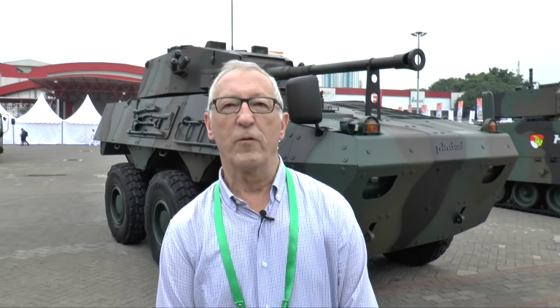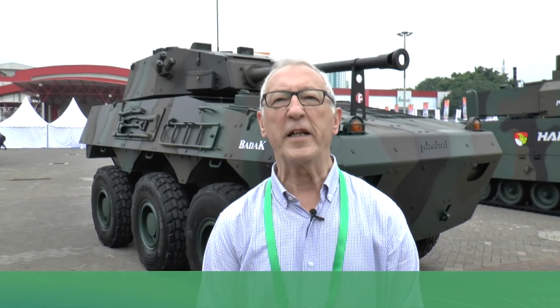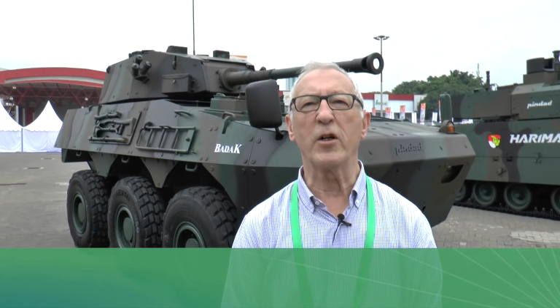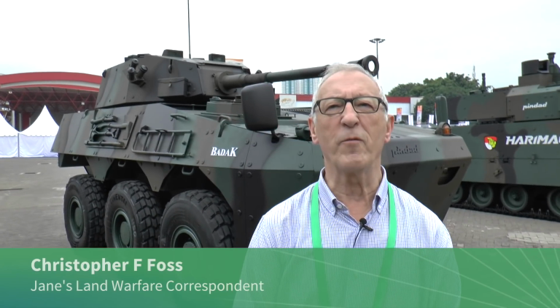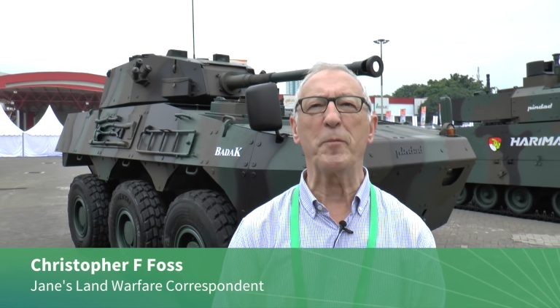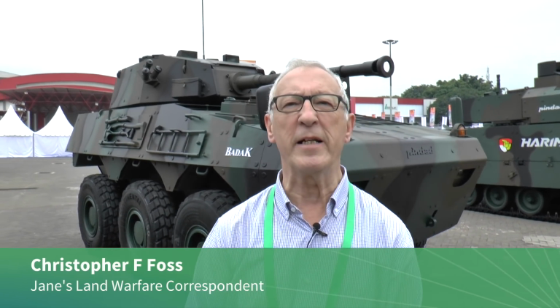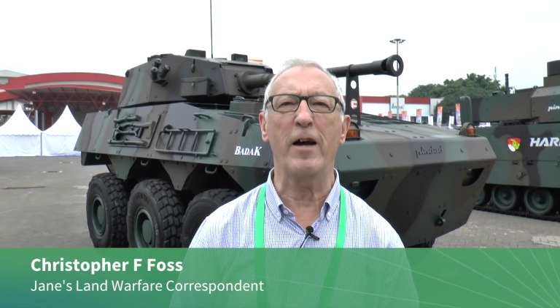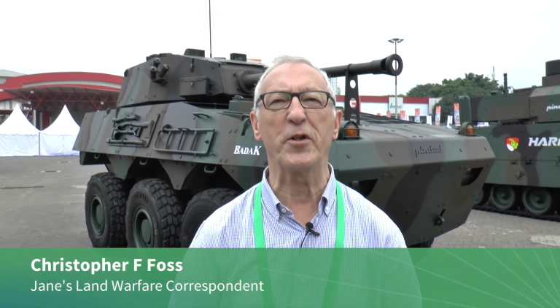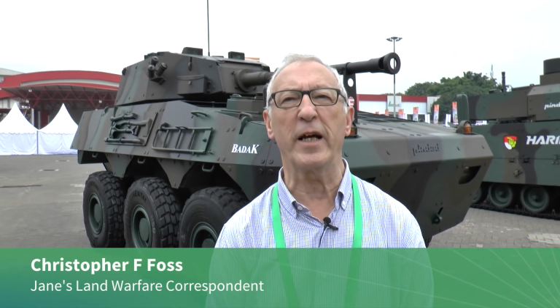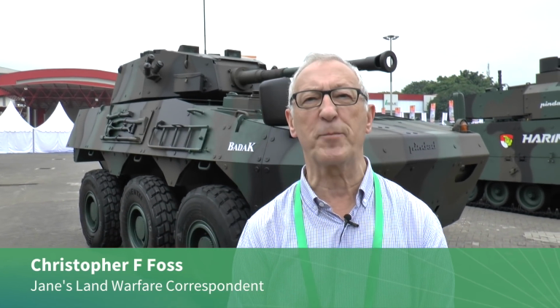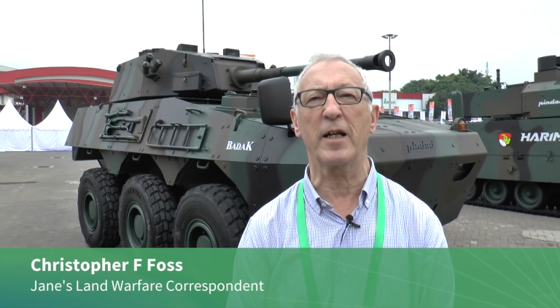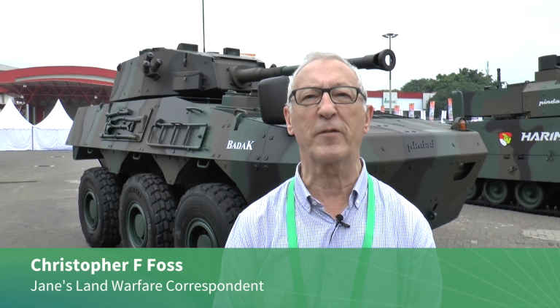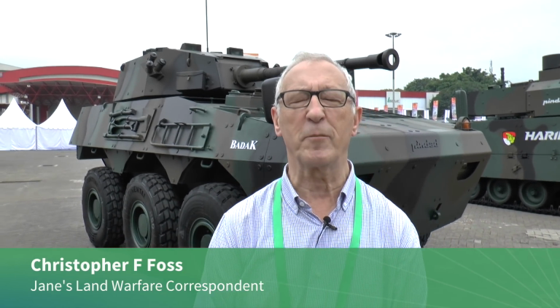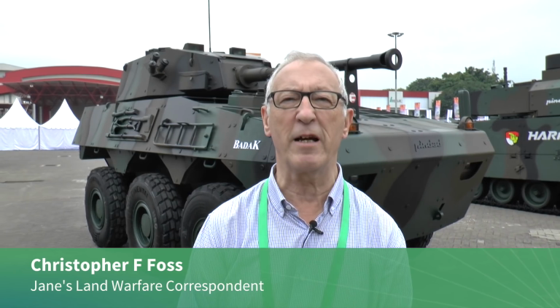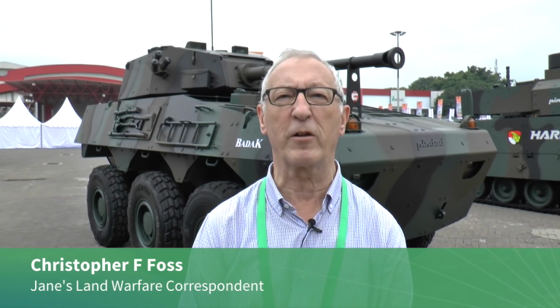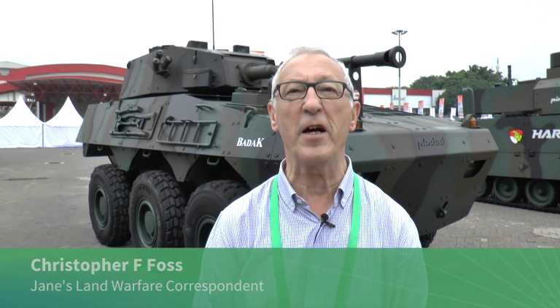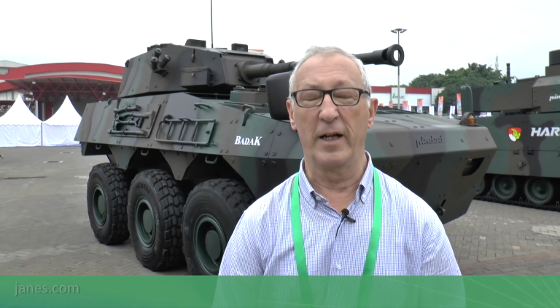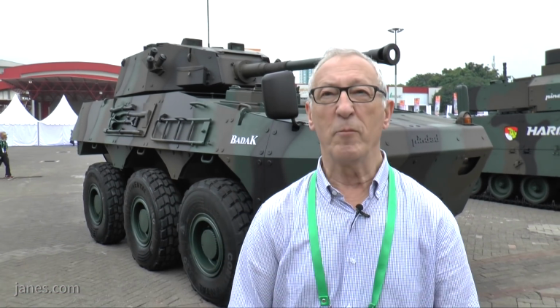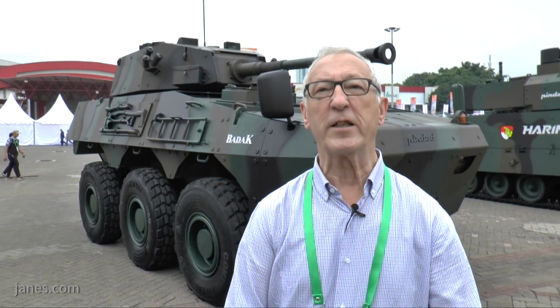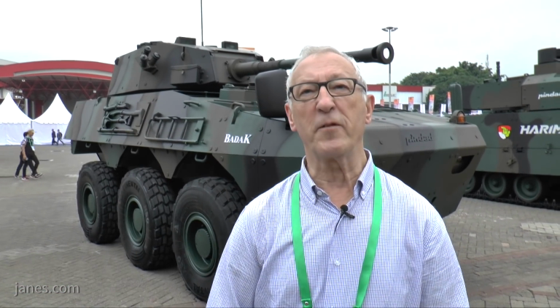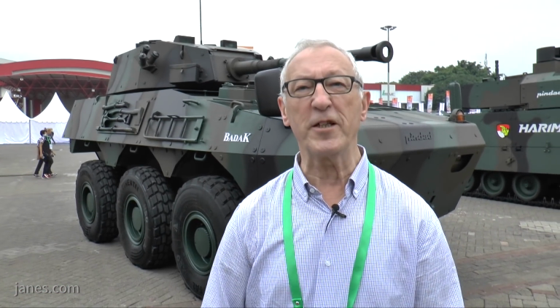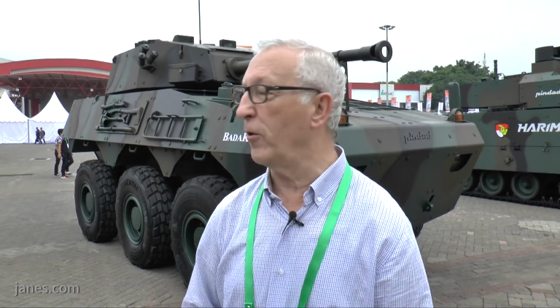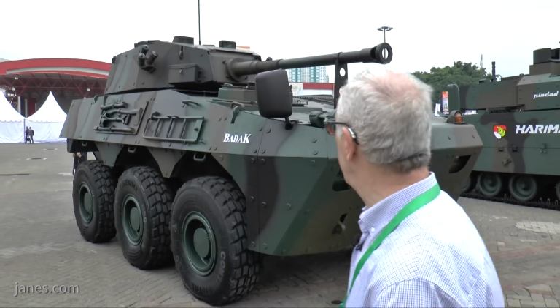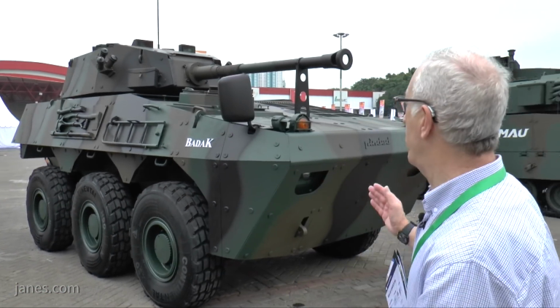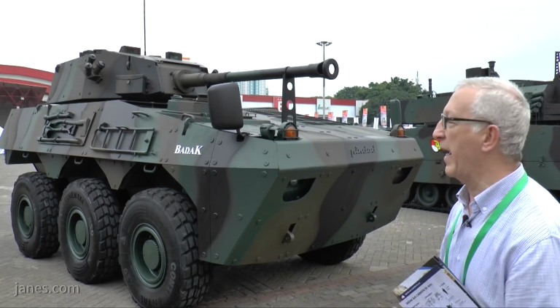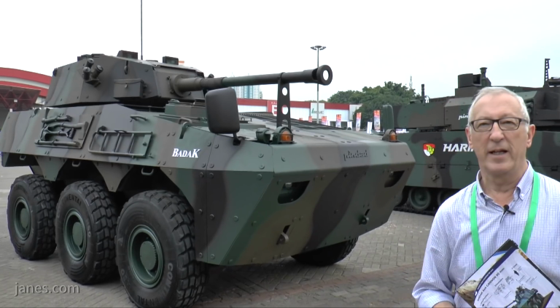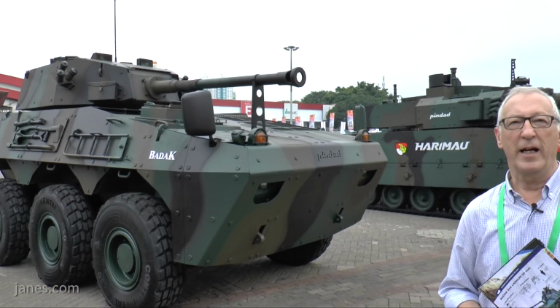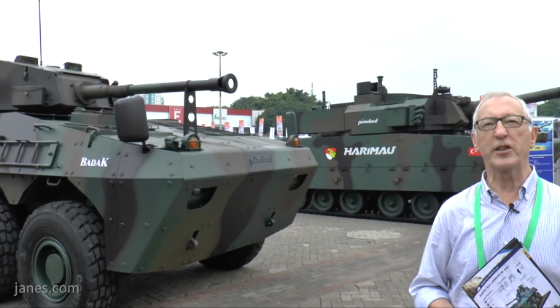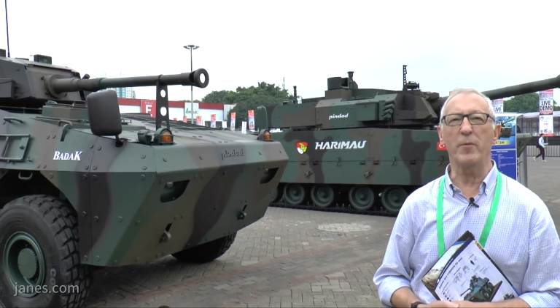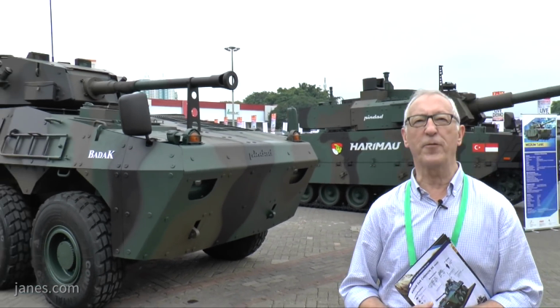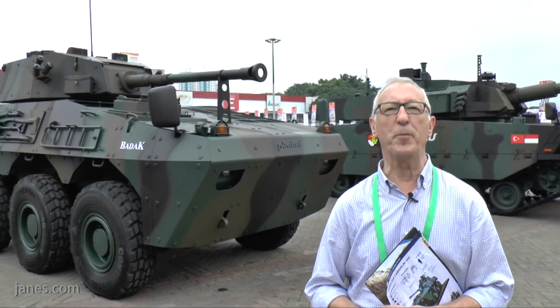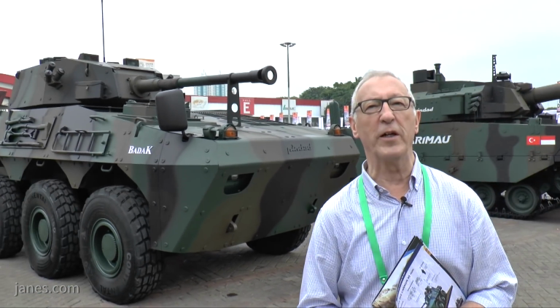For many years the local company PP Tindat have been producing a 6x6 armoured personnel carrier called the ANOWA. More recently they developed this vehicle — this is the Badak, and this is described as a fire support vehicle.